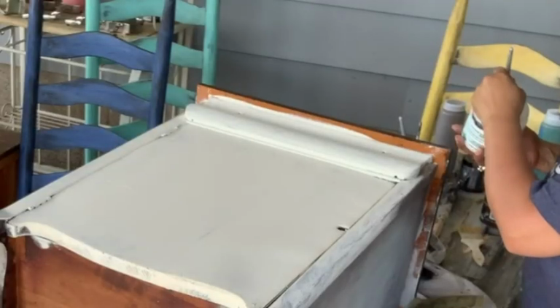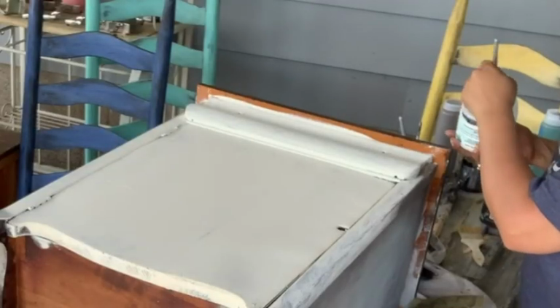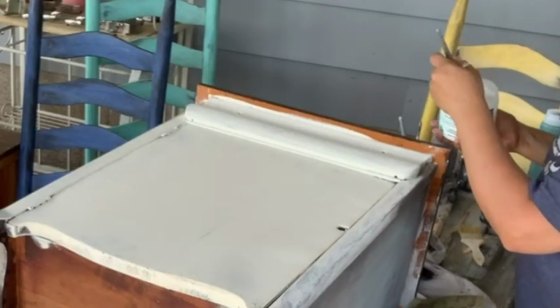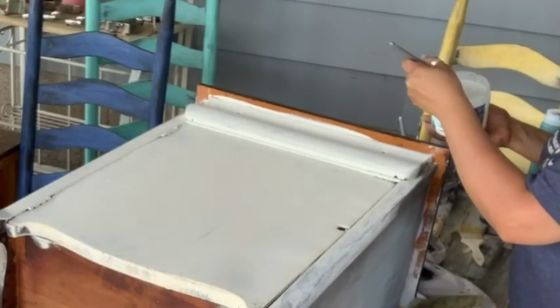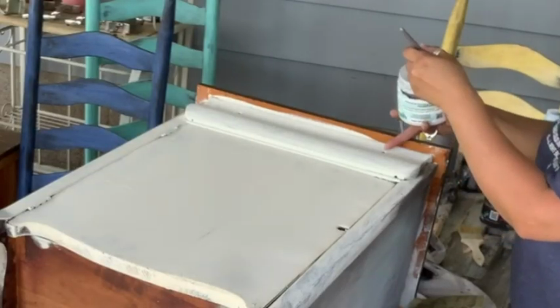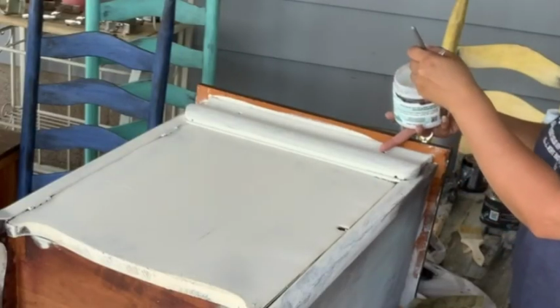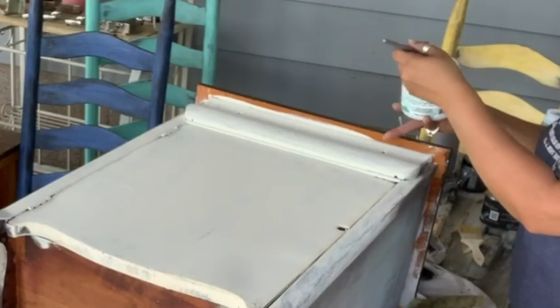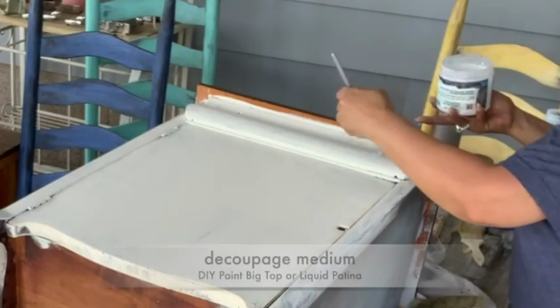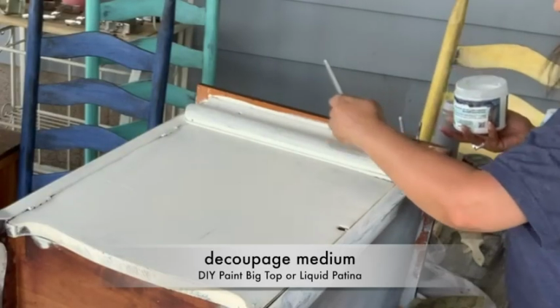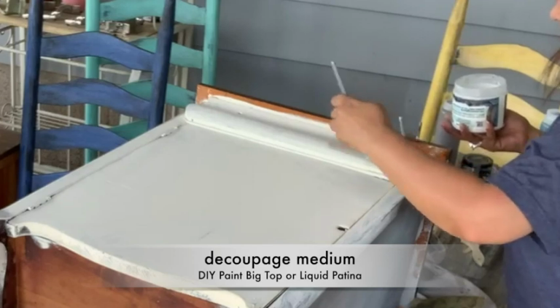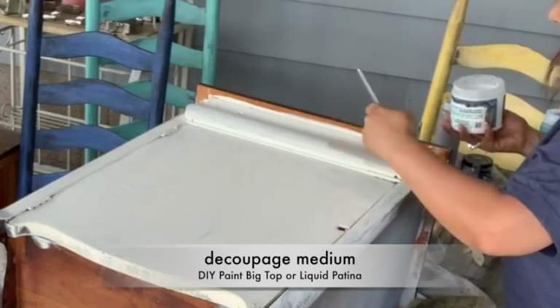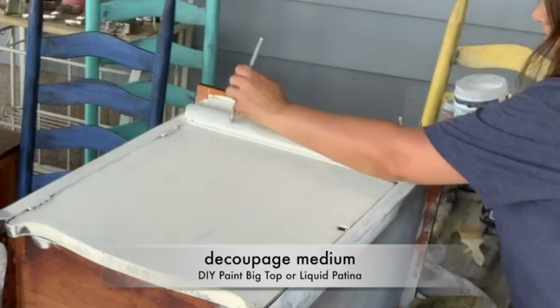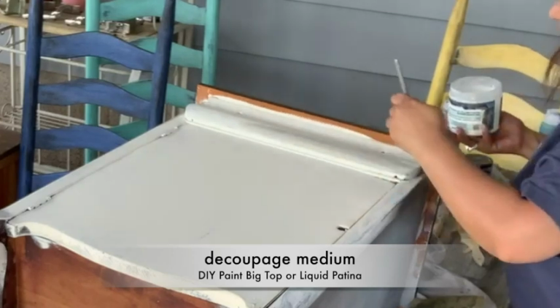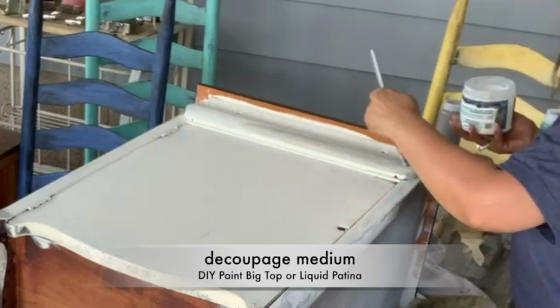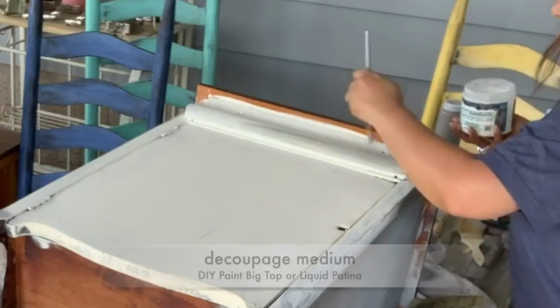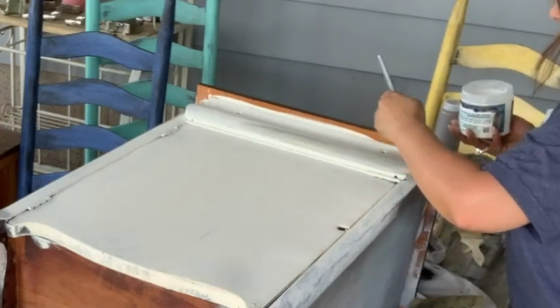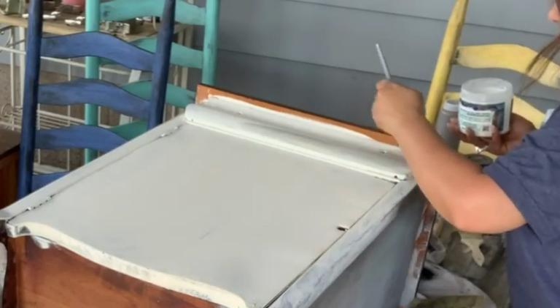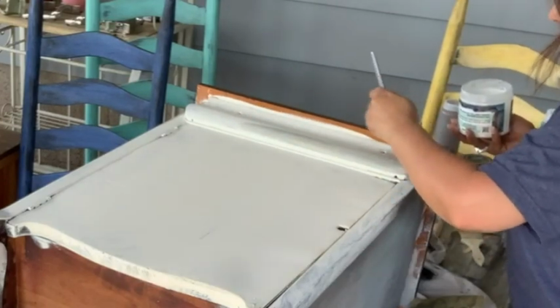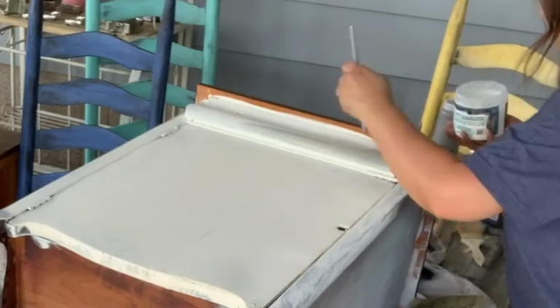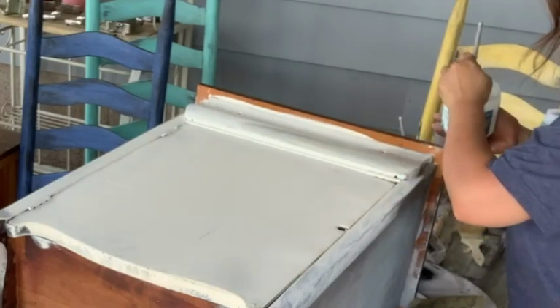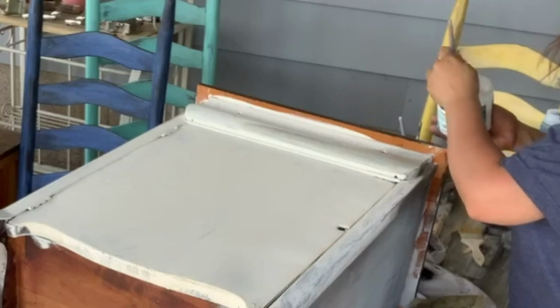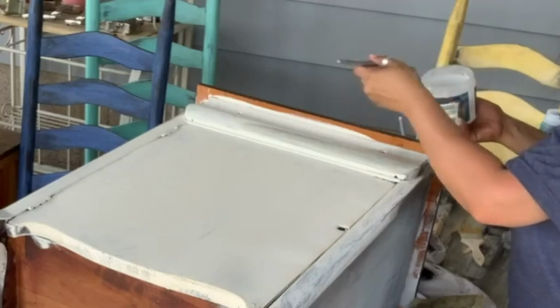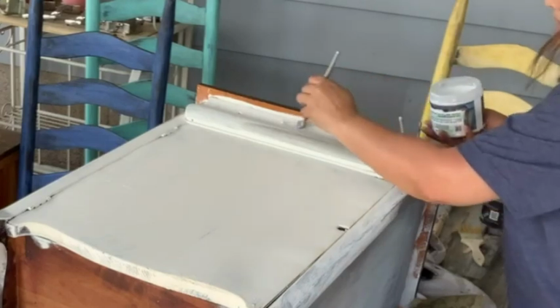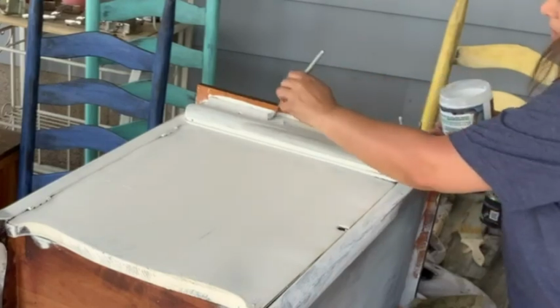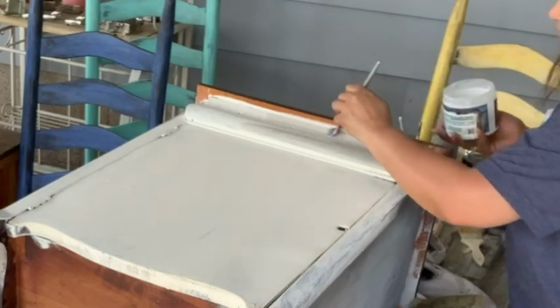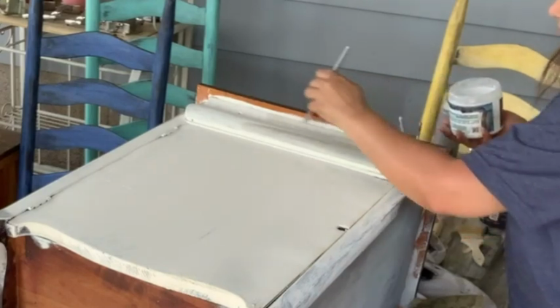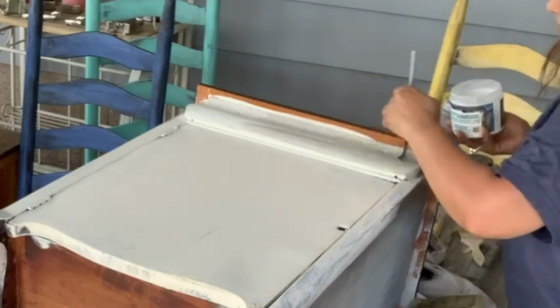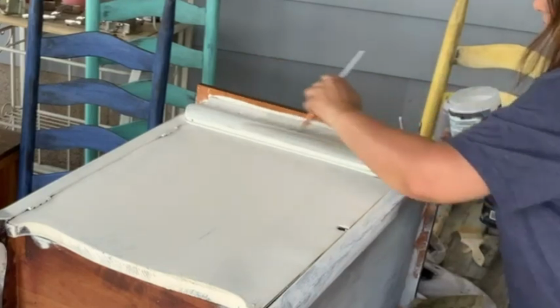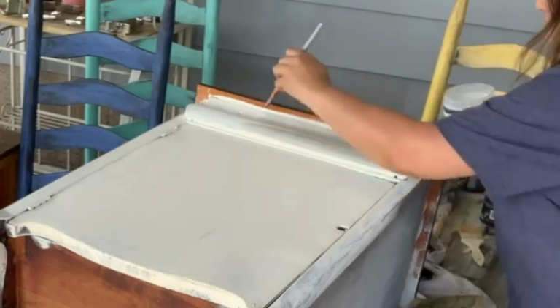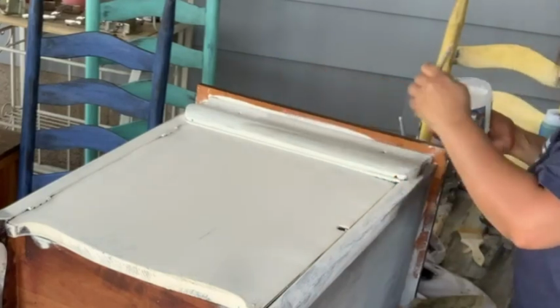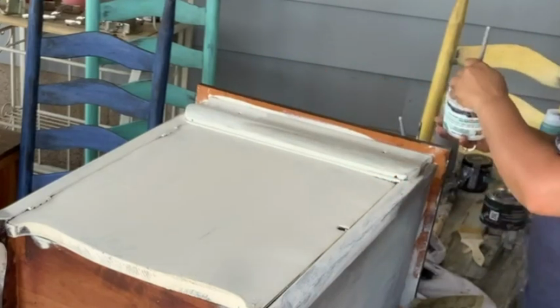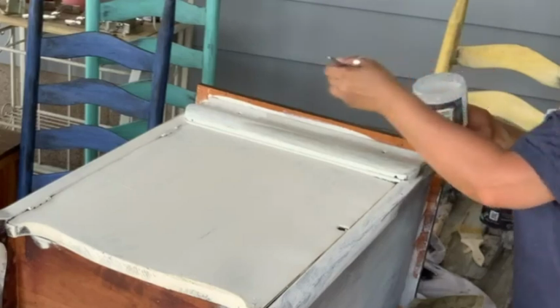The holes are here for the glass knobs, and all I'll do is make a hole once the paper's dry.